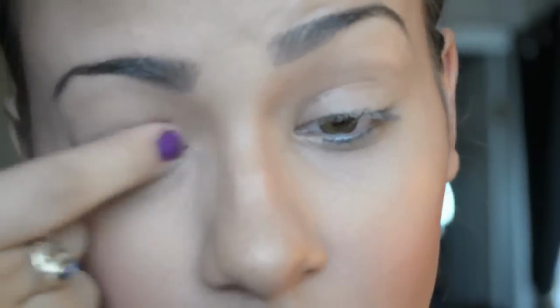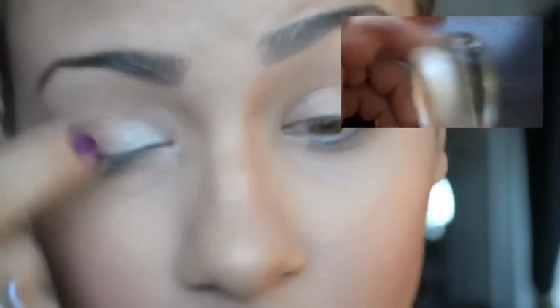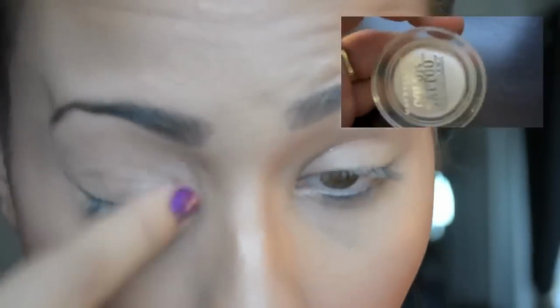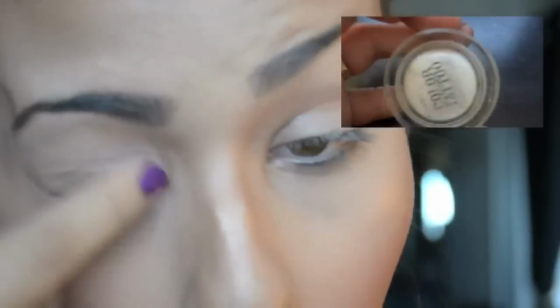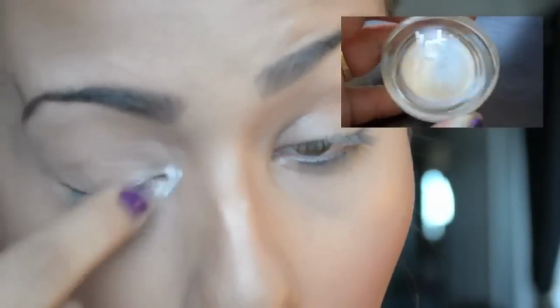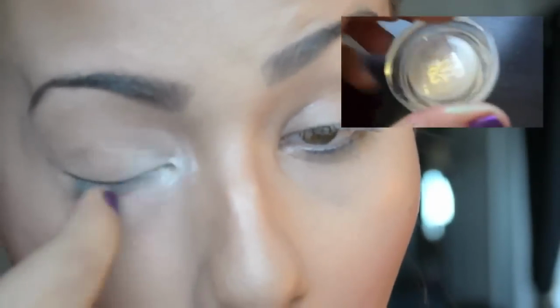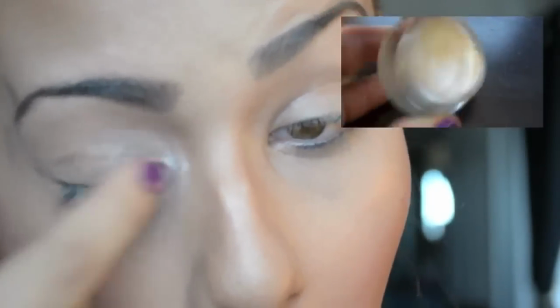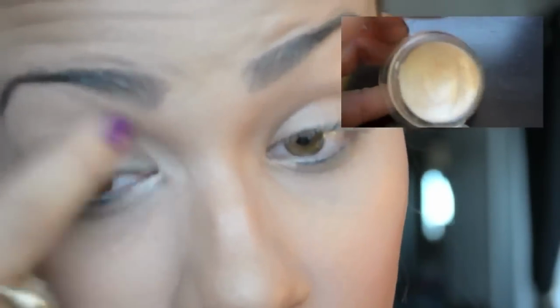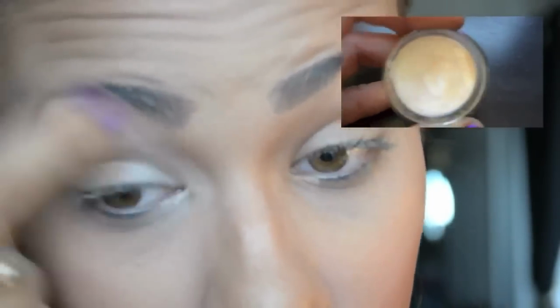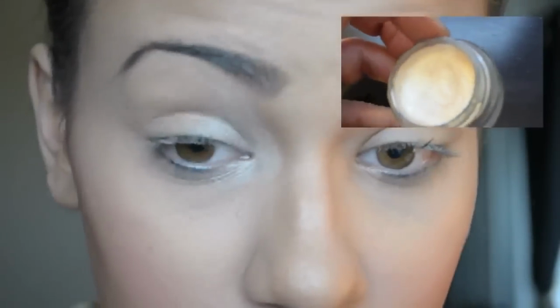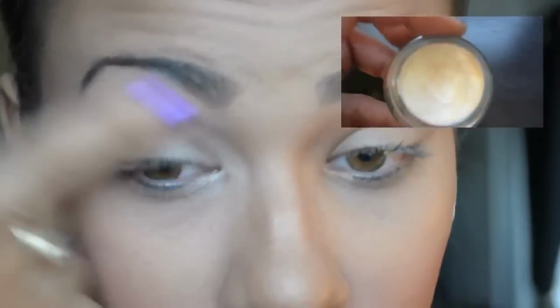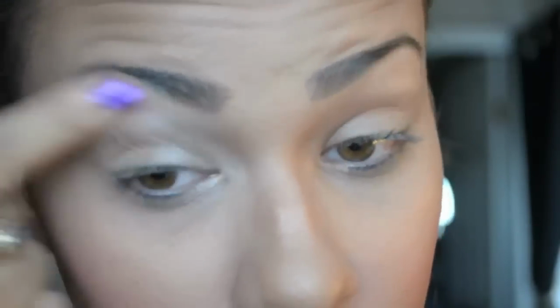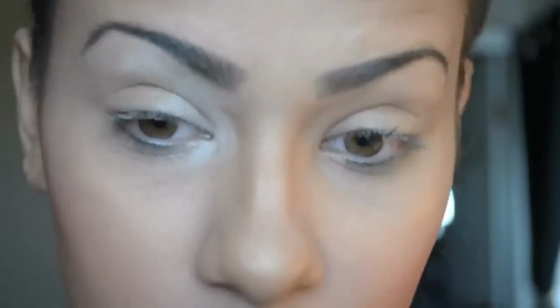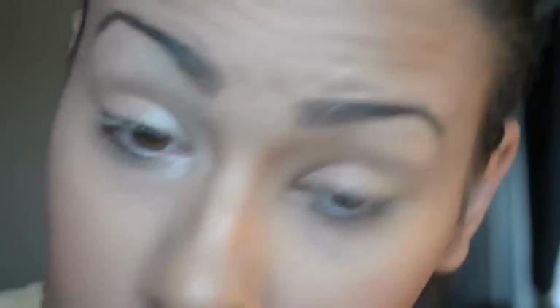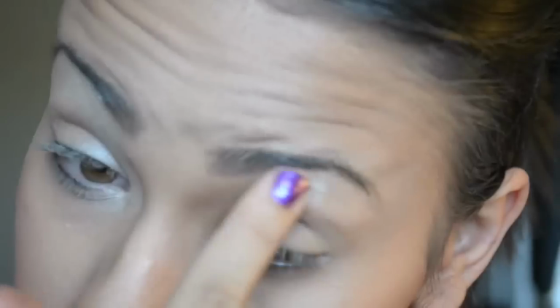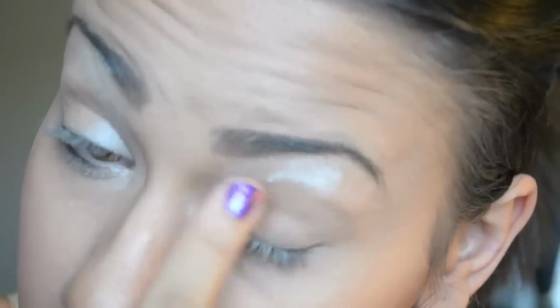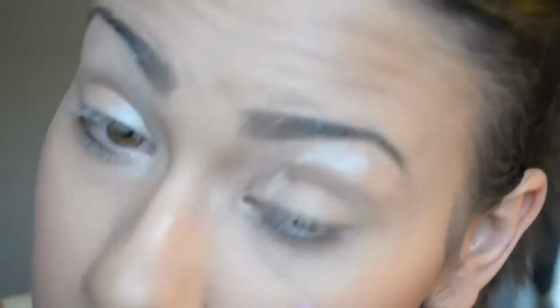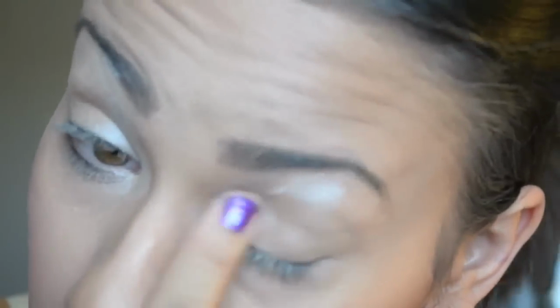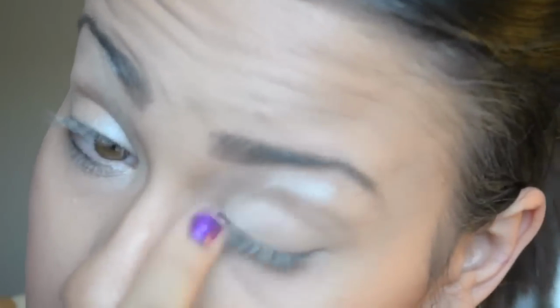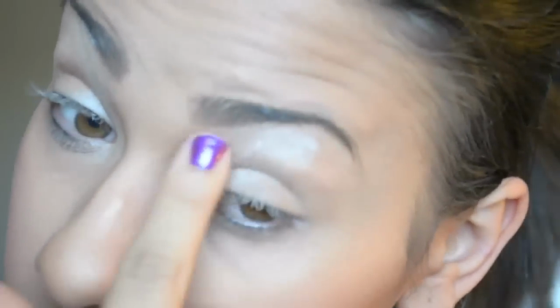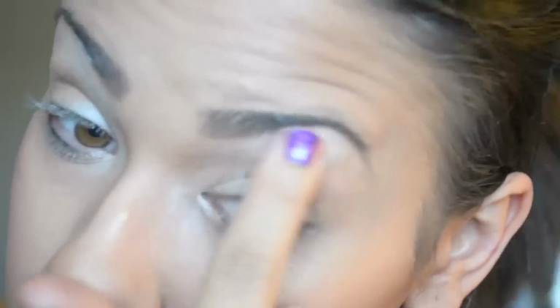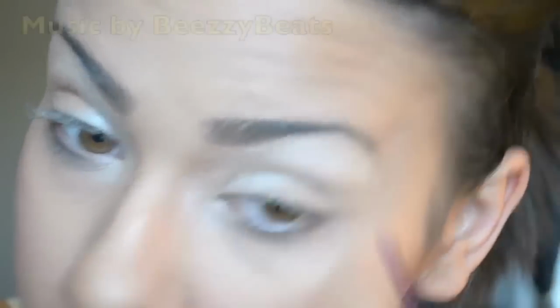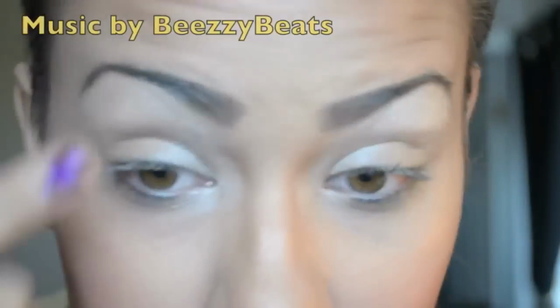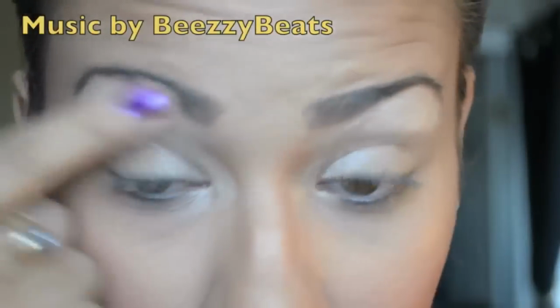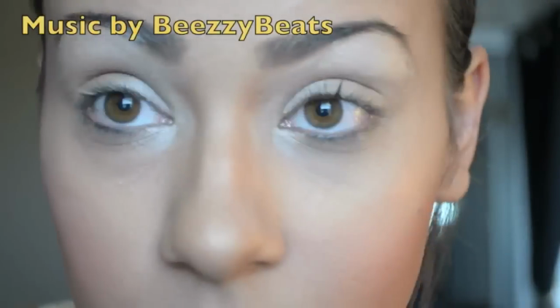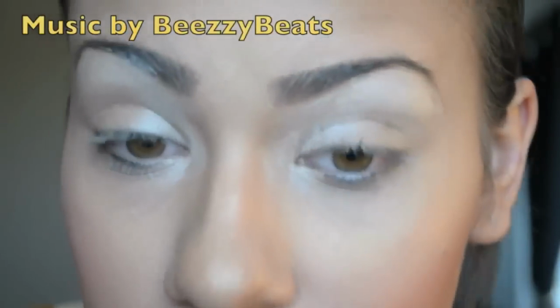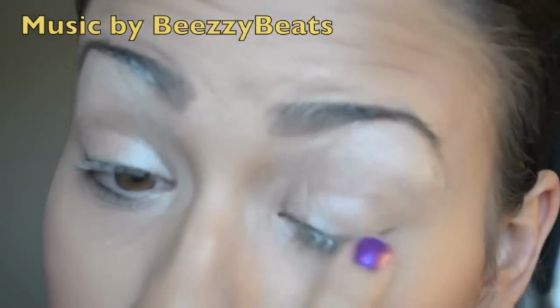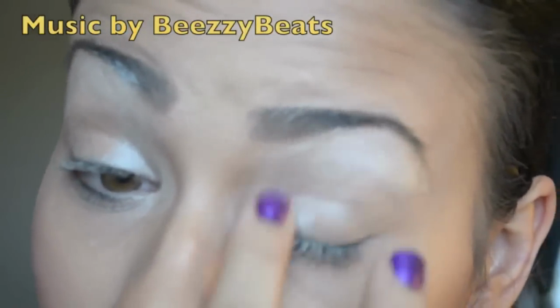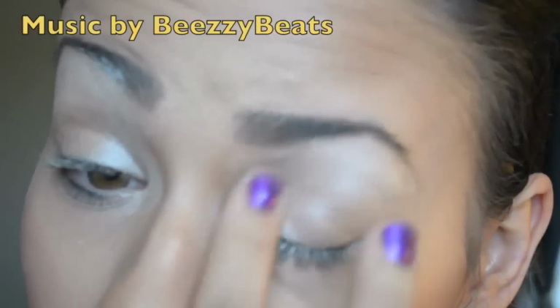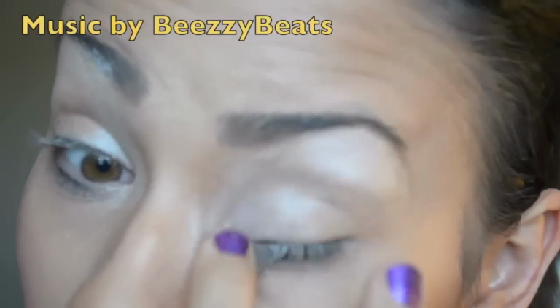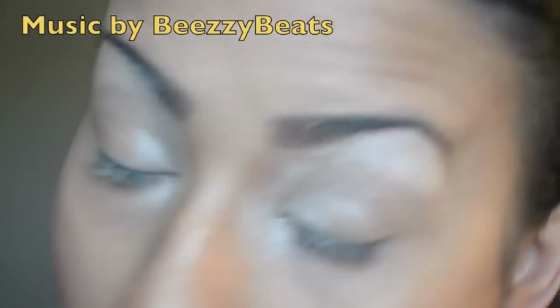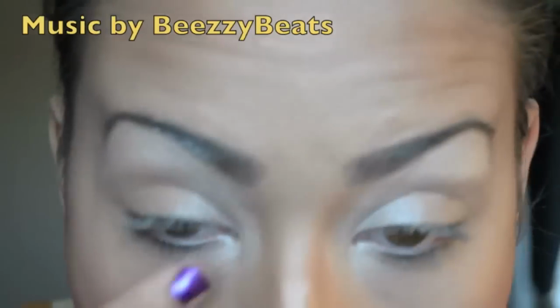To get started, we're going to use this white color tattoo. I don't have the products in front of me, so I will list the exact names down below. We're going to put it underneath the brow bone and the tear duct area.